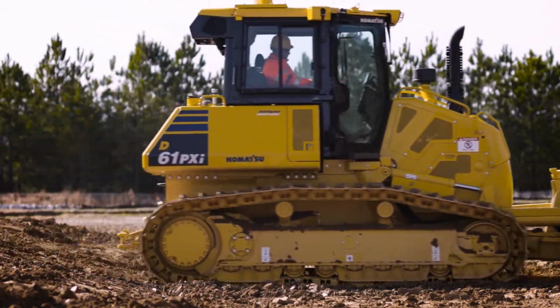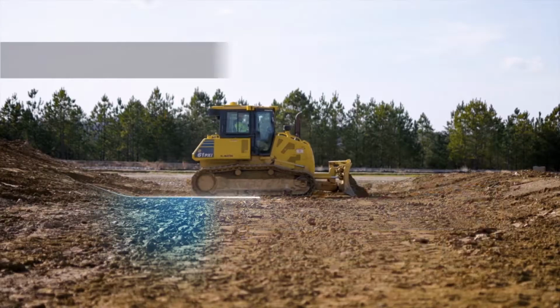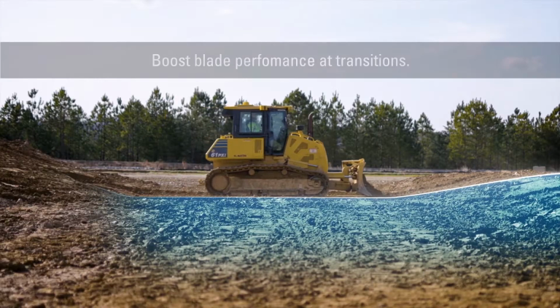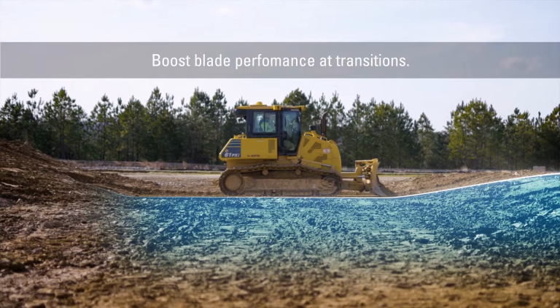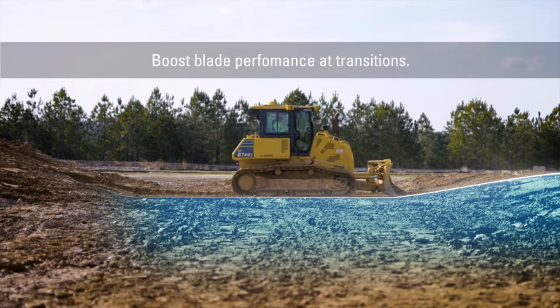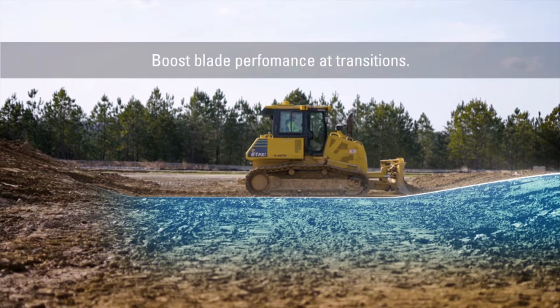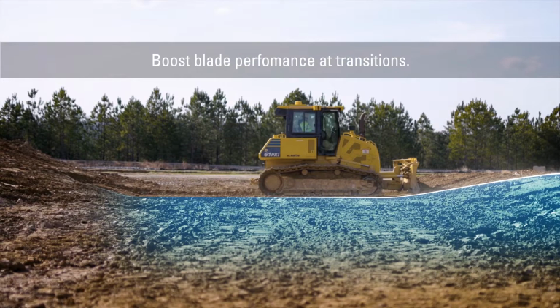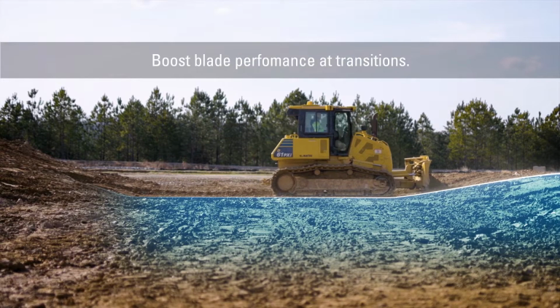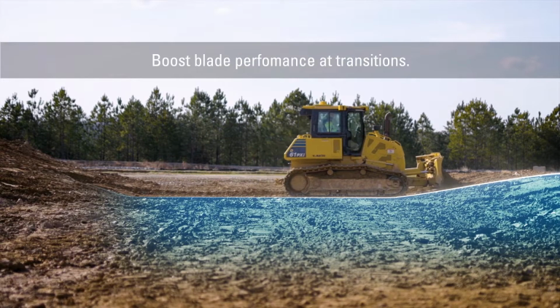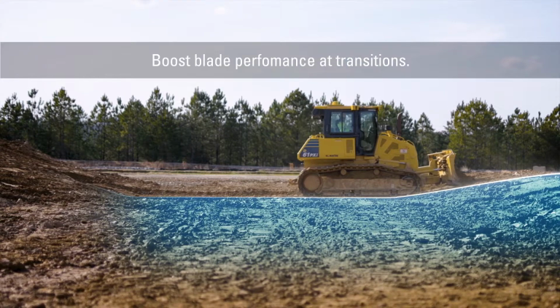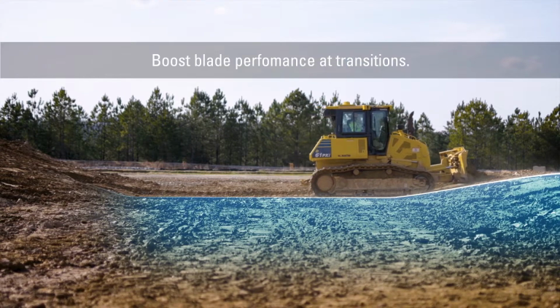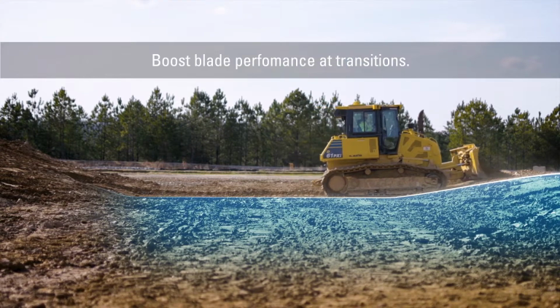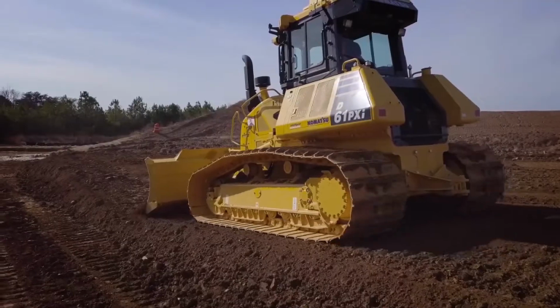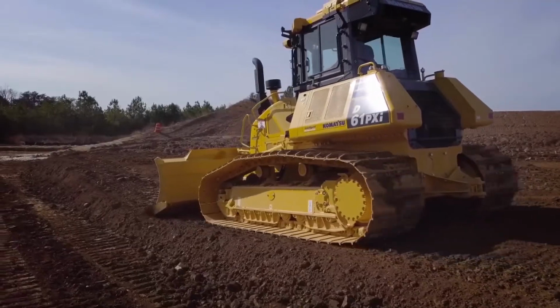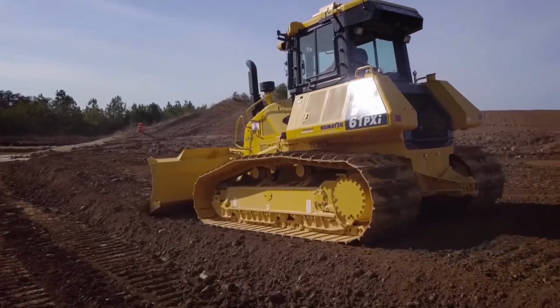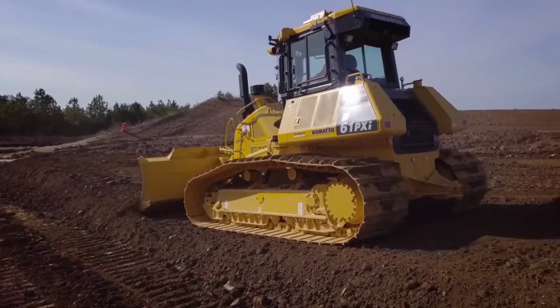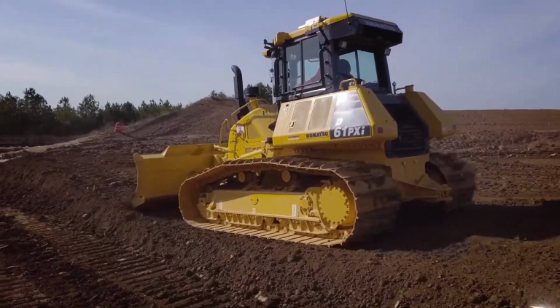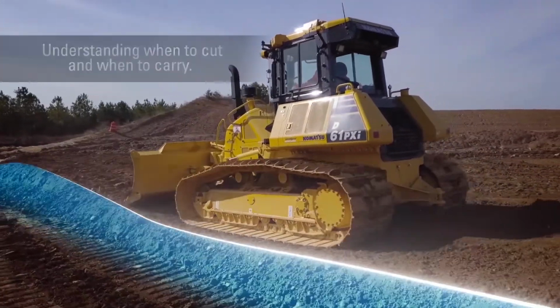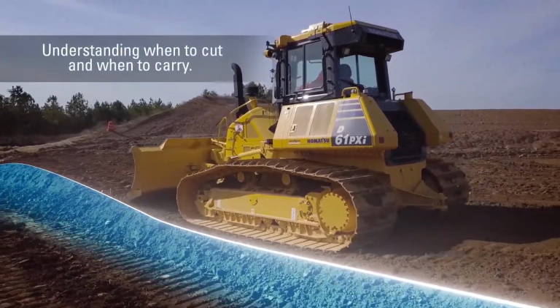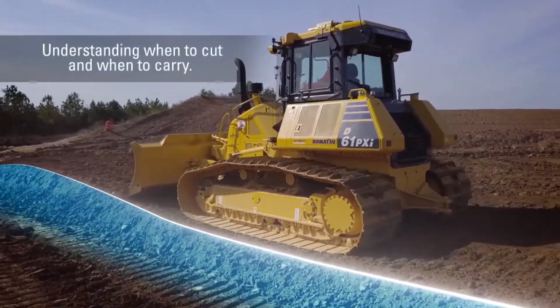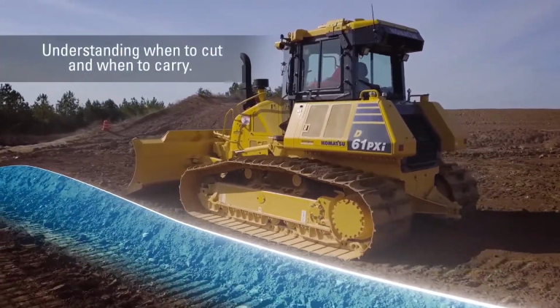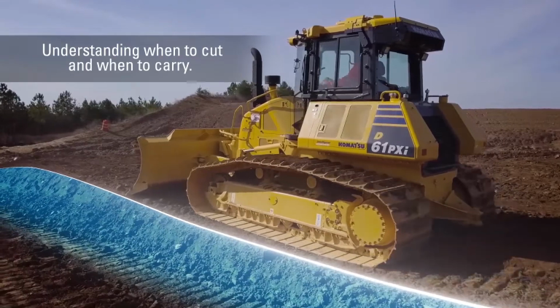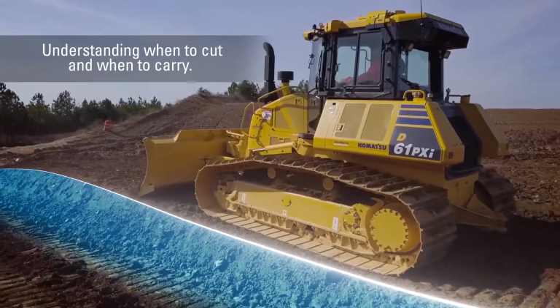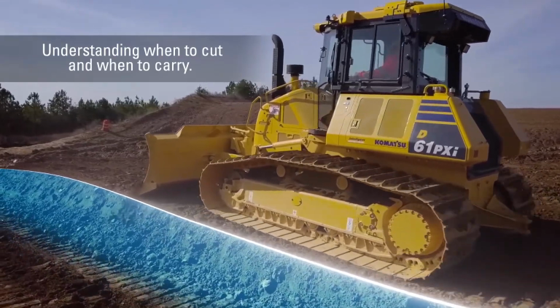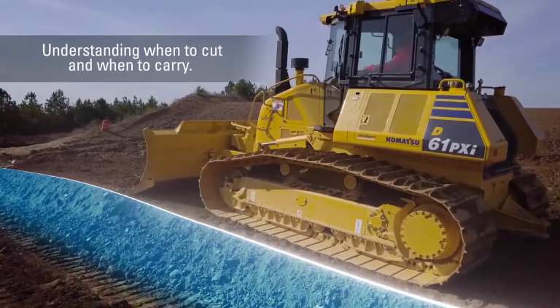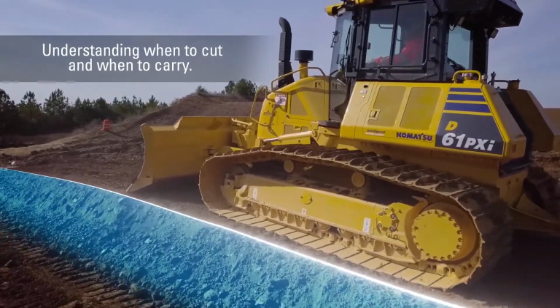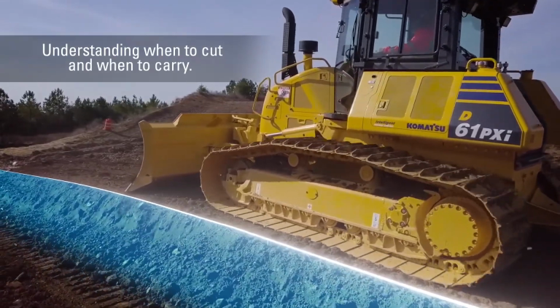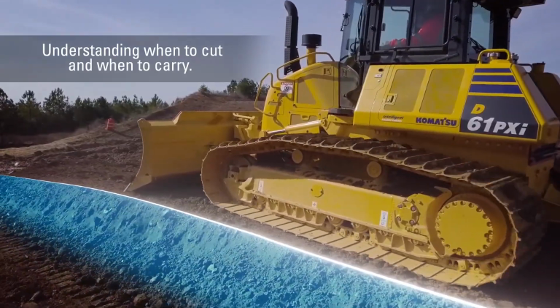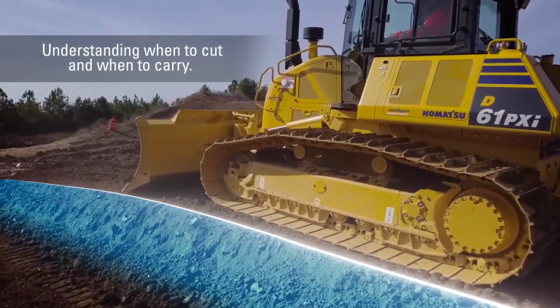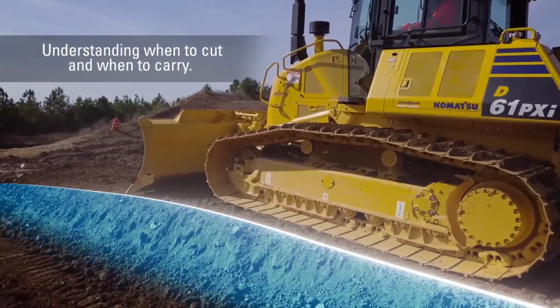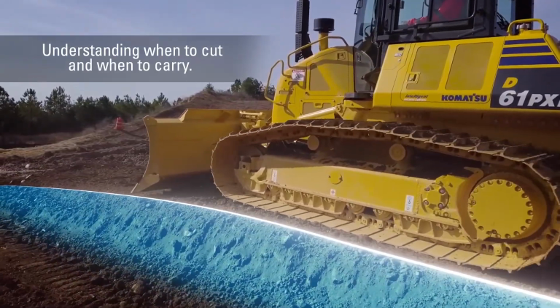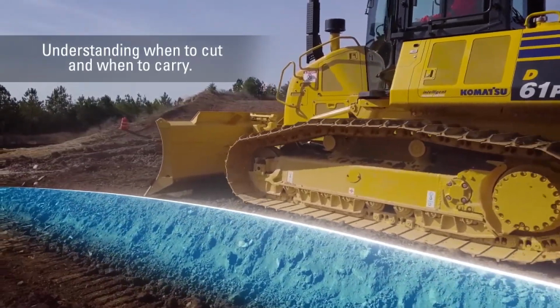Now that the machine provides this assistance to the operator, the operator can get that feel in the seat for how the existing ground is moving underneath him — that level in the seat that the experienced operator gets, that feeling.